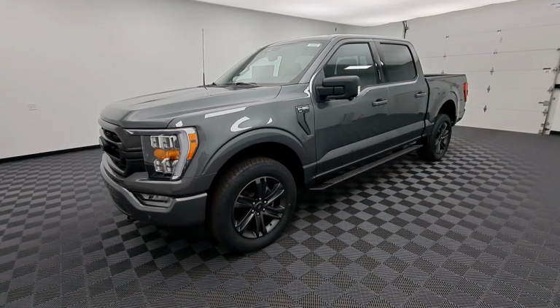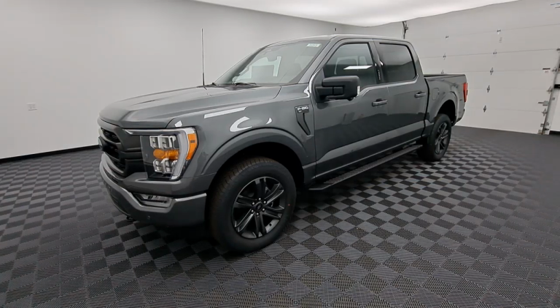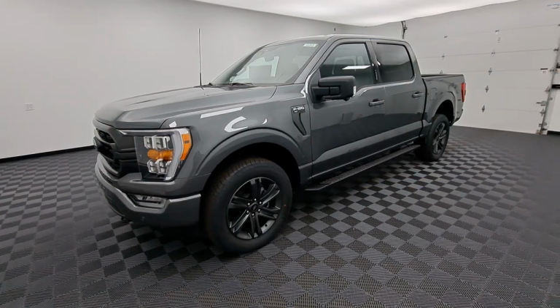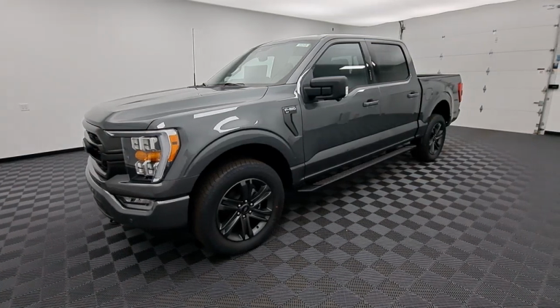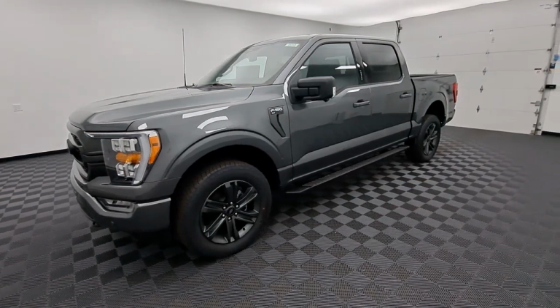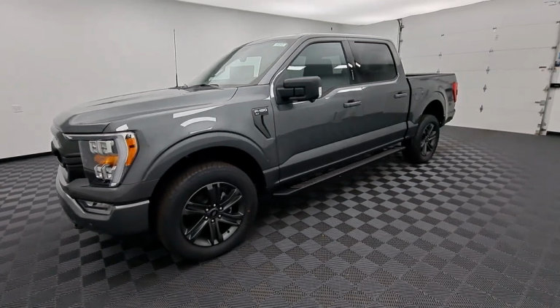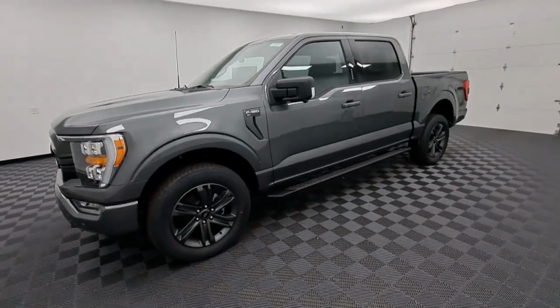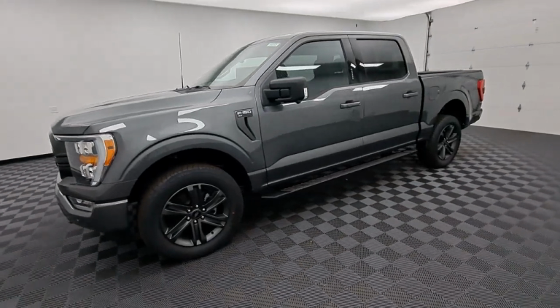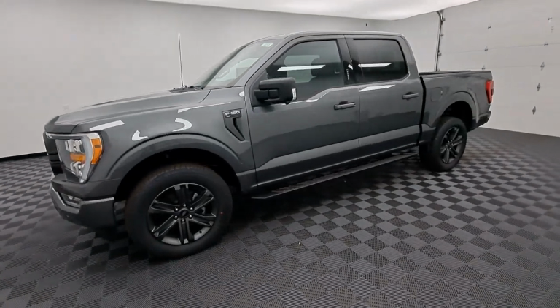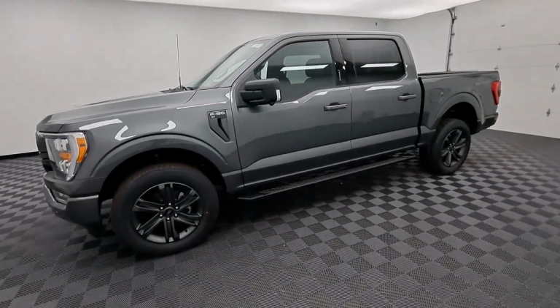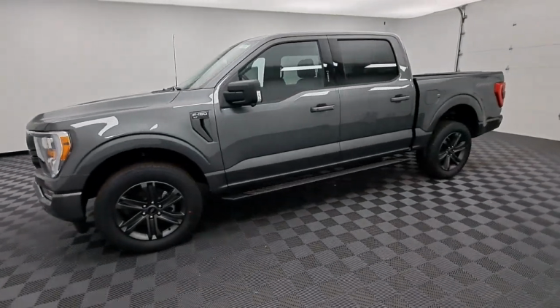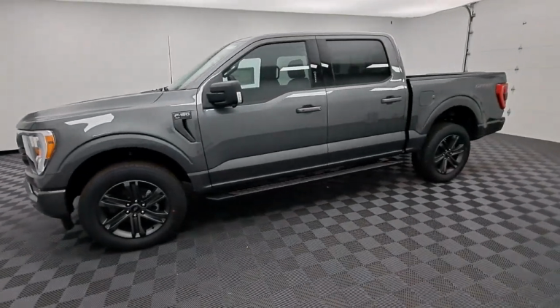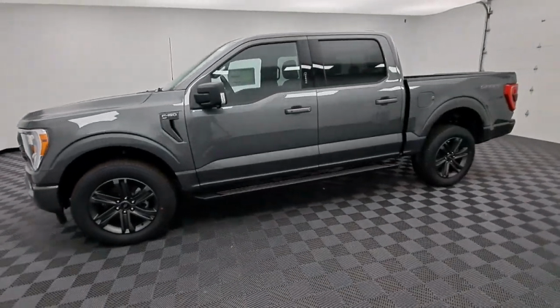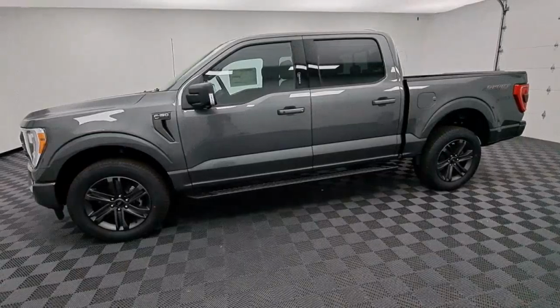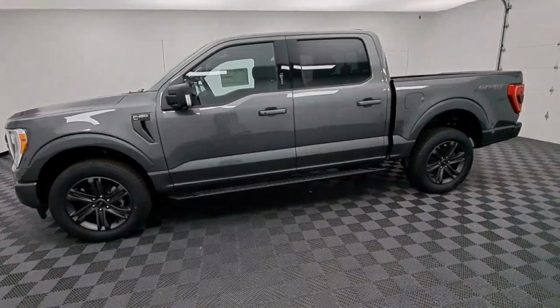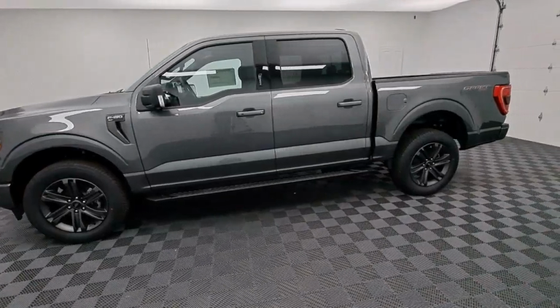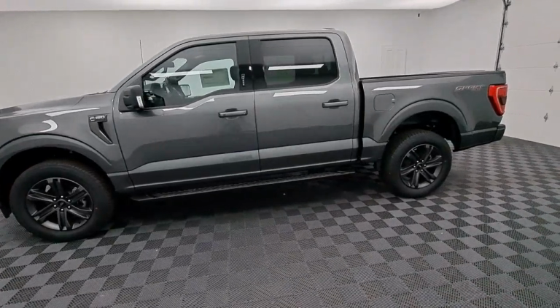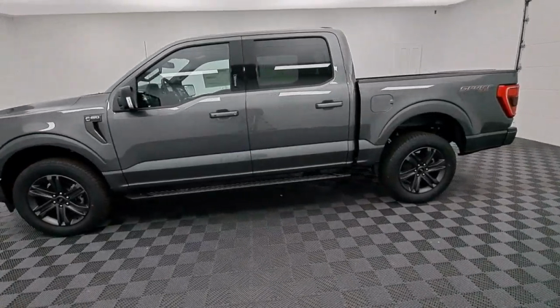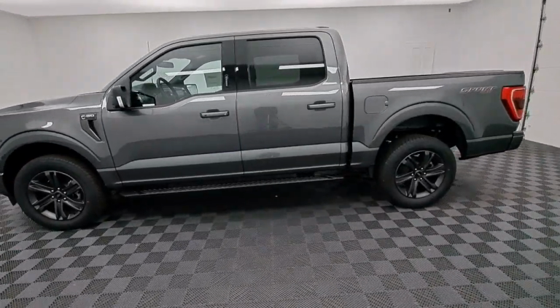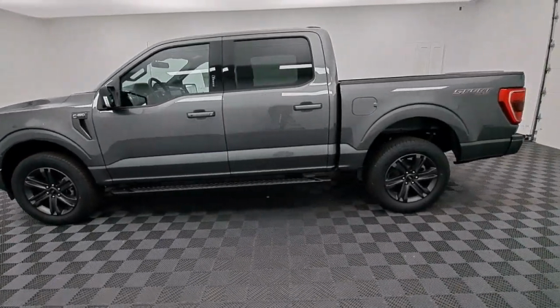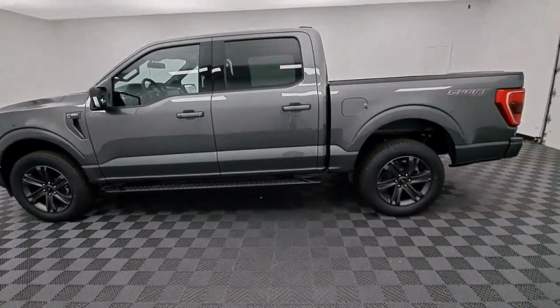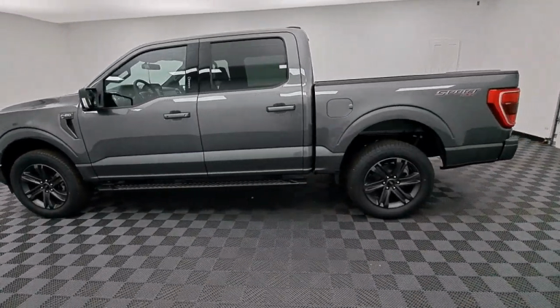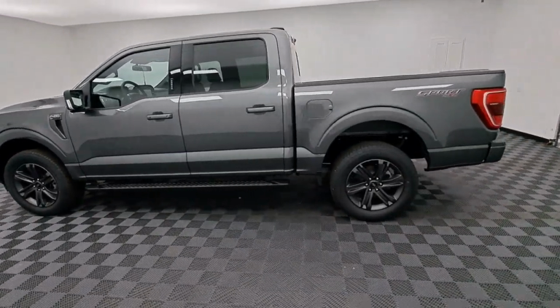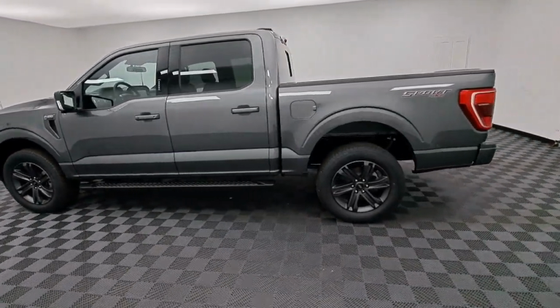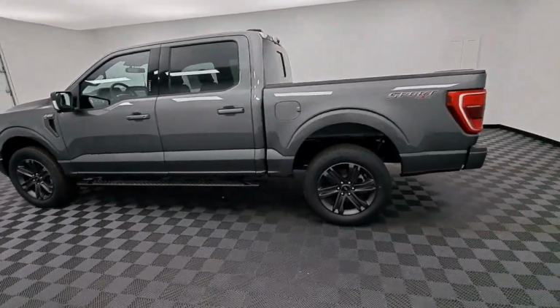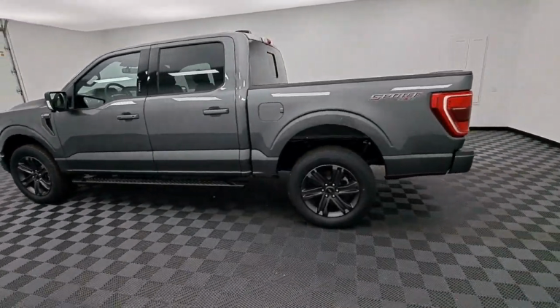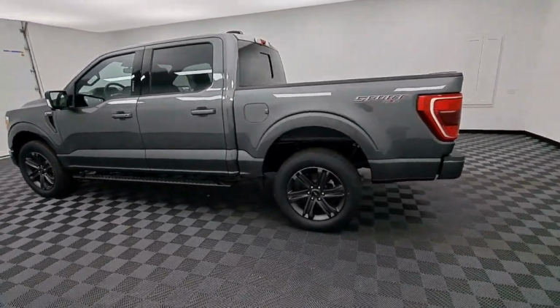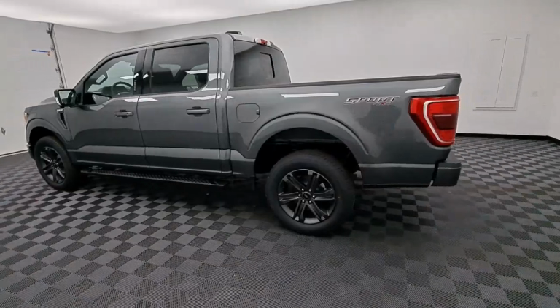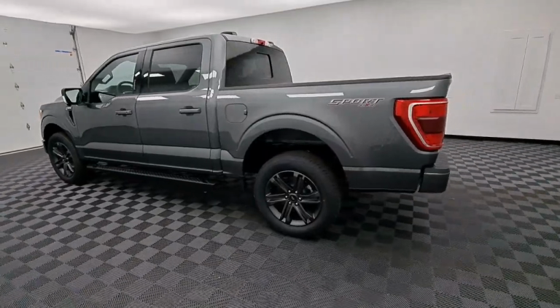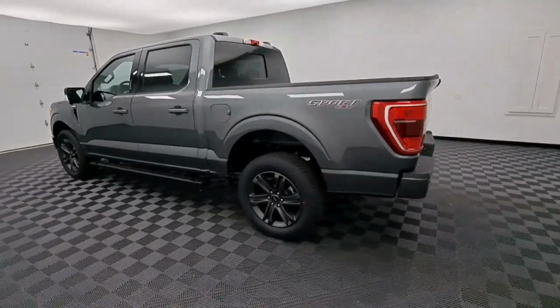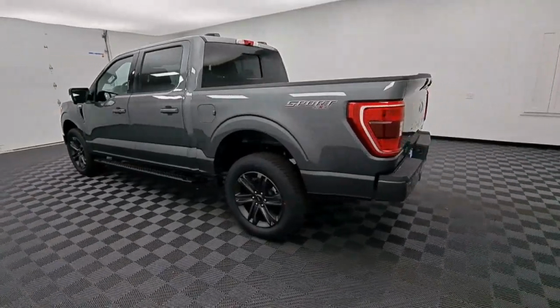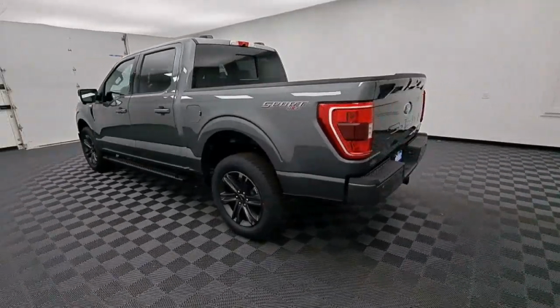This could be the car for you. The 2023 Ford F-150. Enjoy a new level of ease and confidence whether at work or play when you're in this F-150.